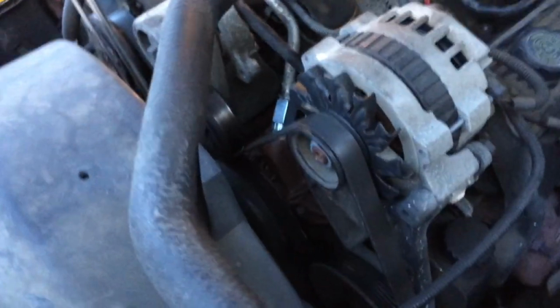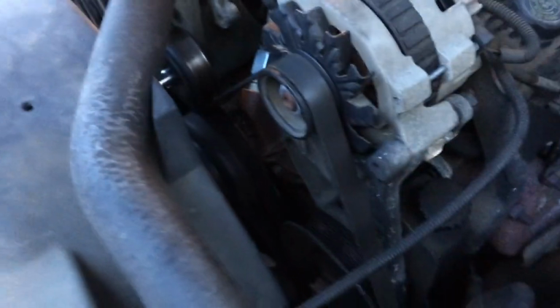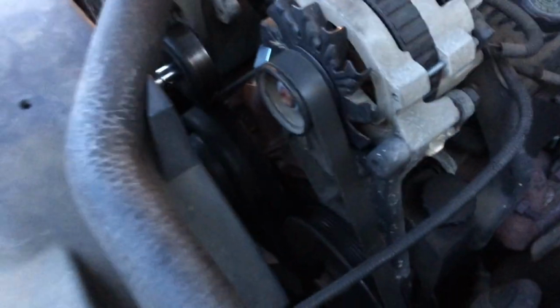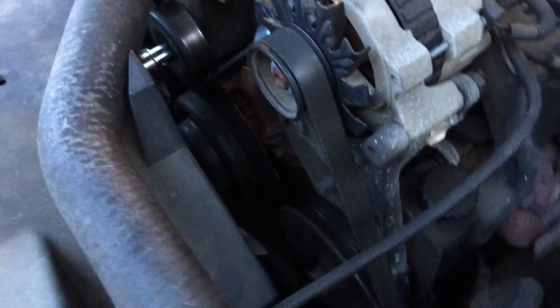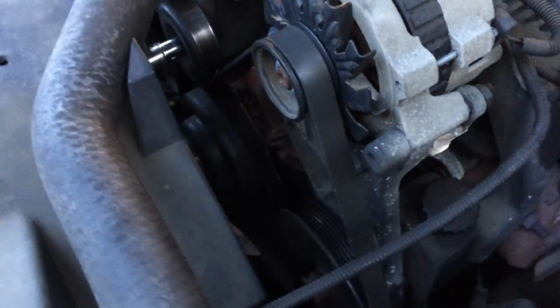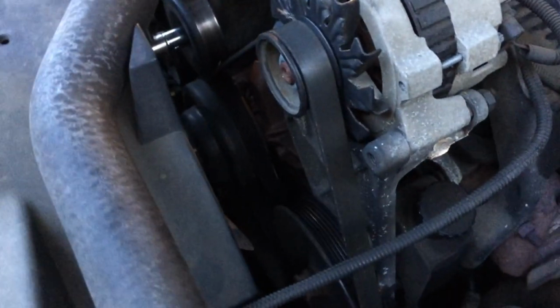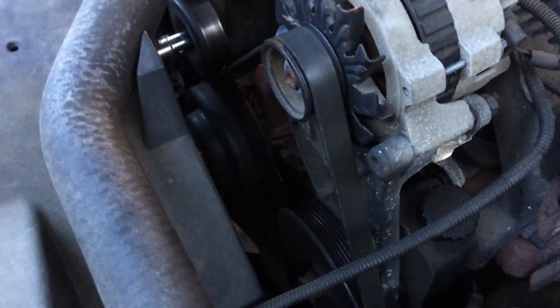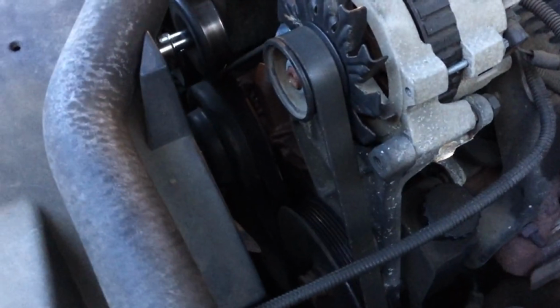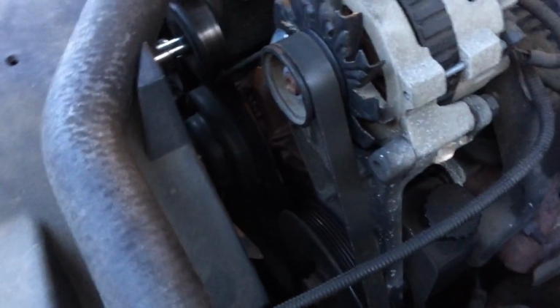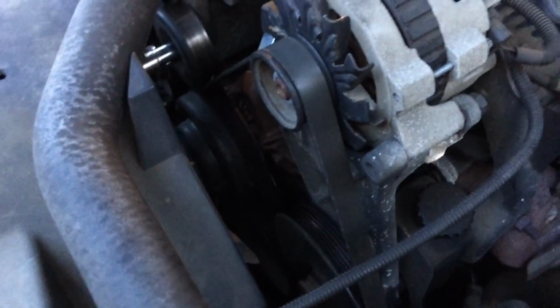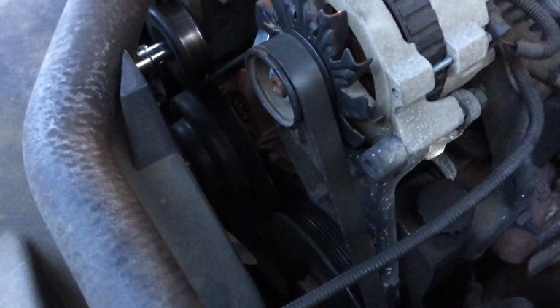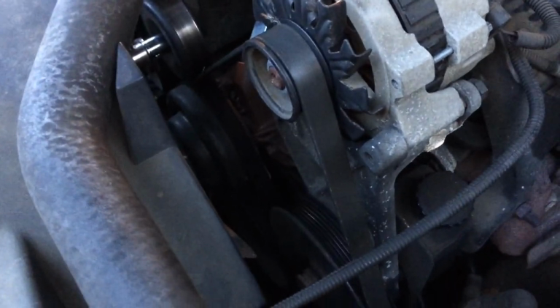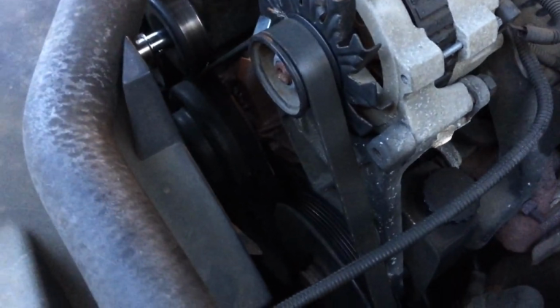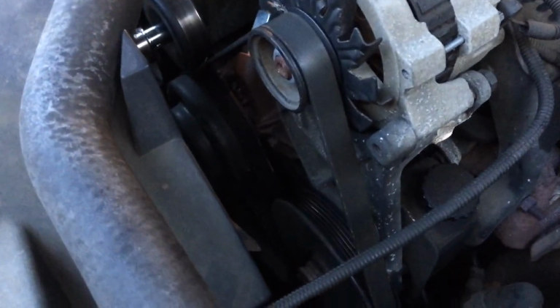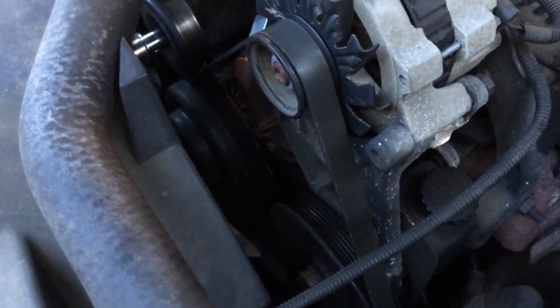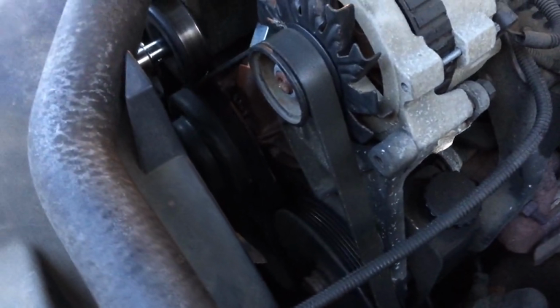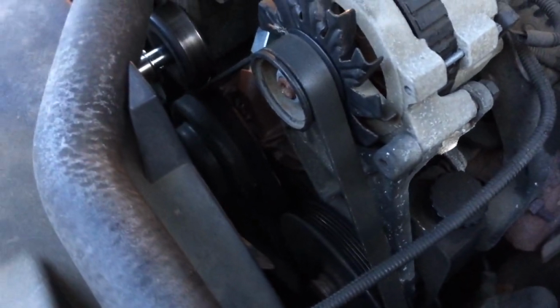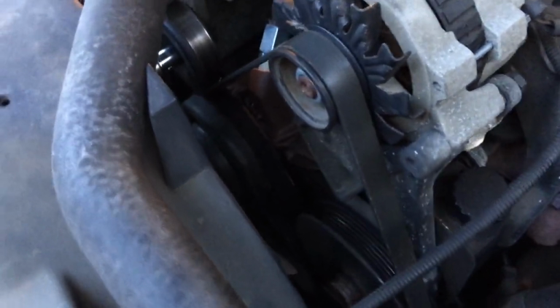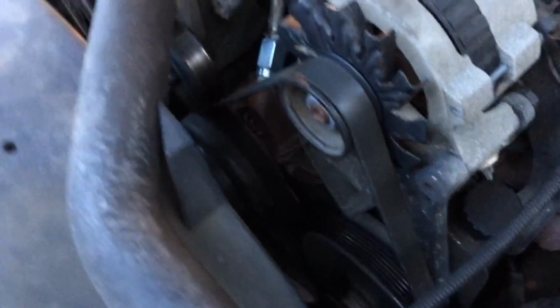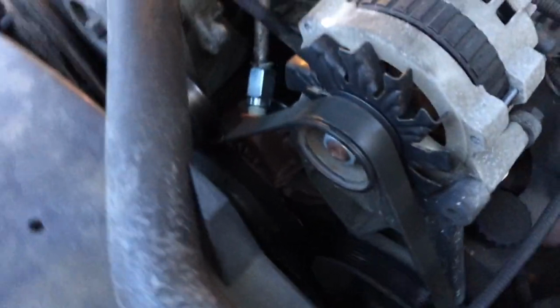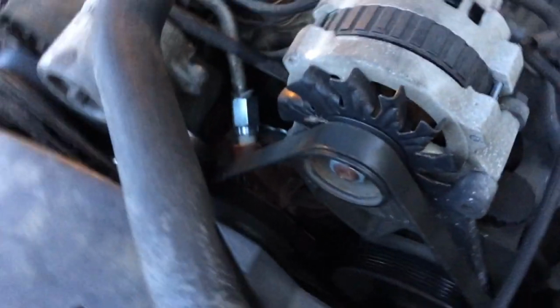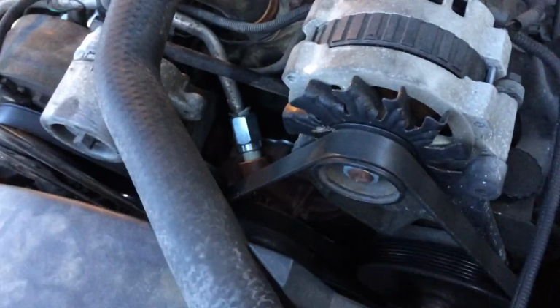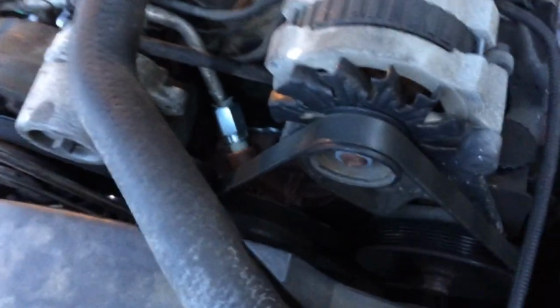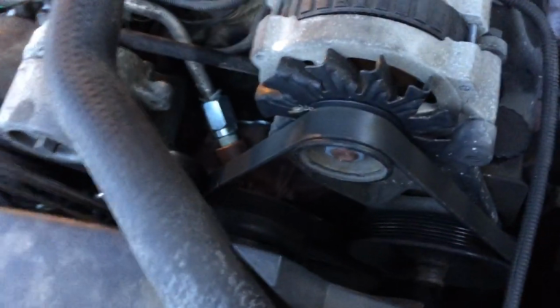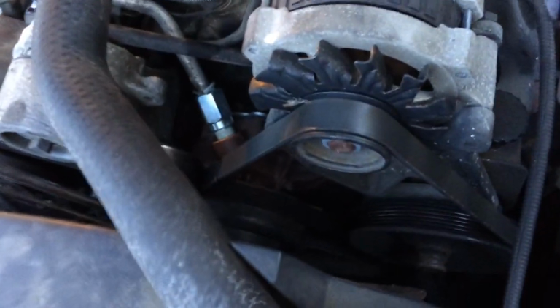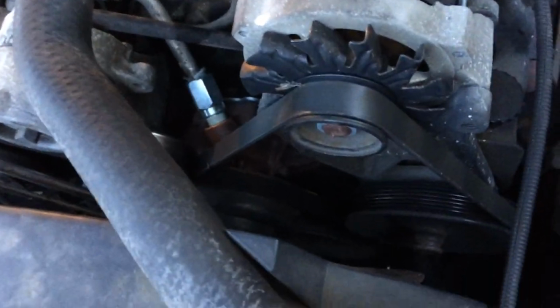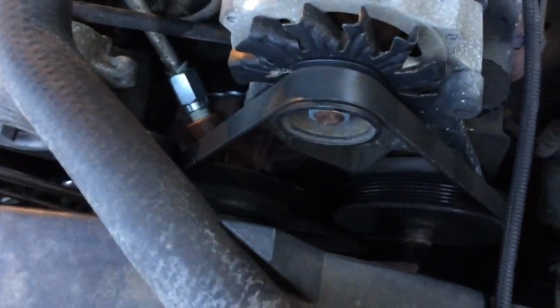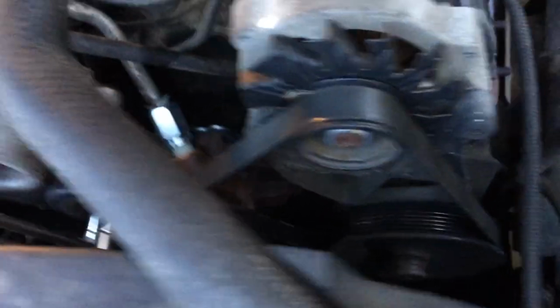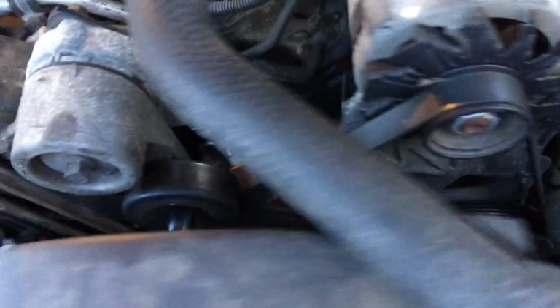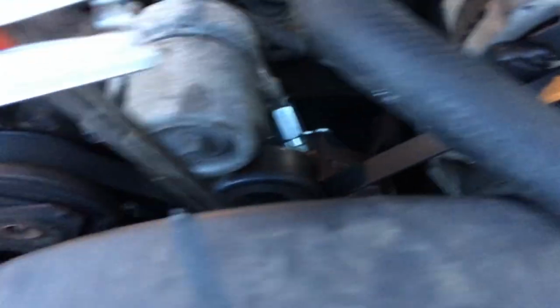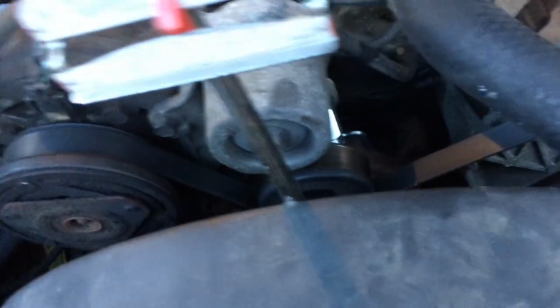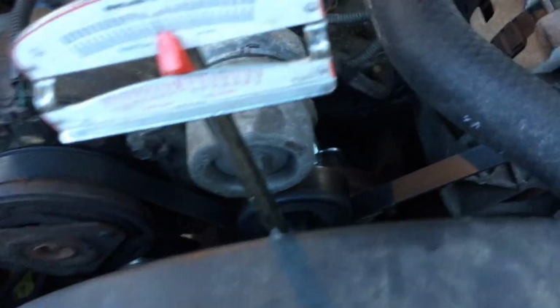Here's how to change the serpentine drive belt on a Chevy pickup truck. This one has the 5.7 liter 350 V8 engine in it.